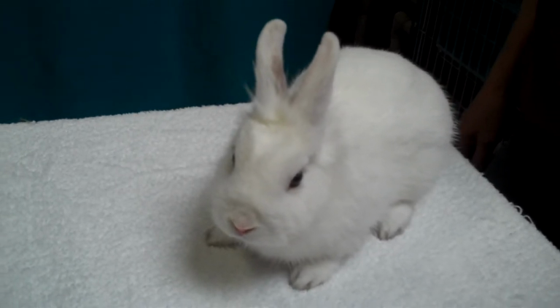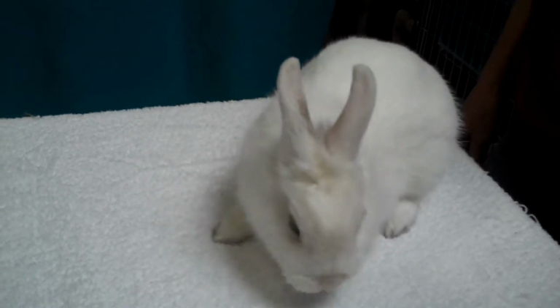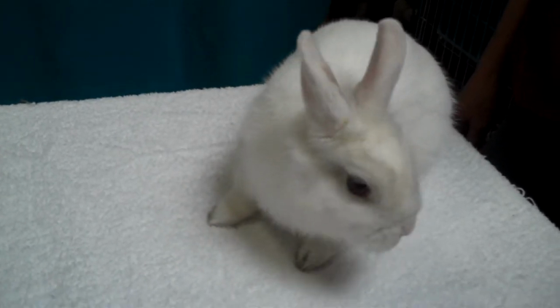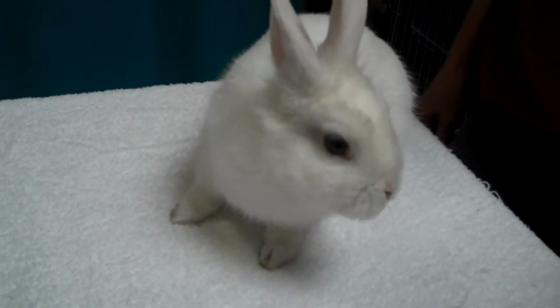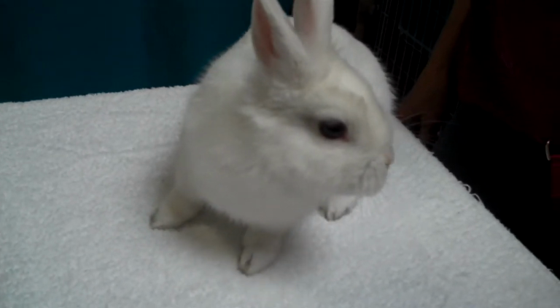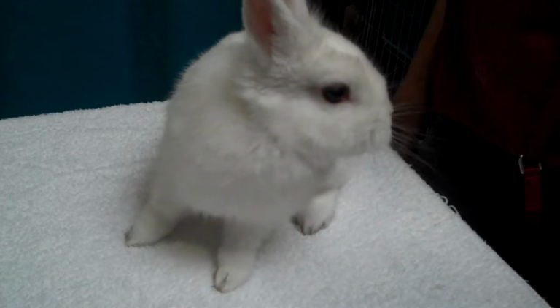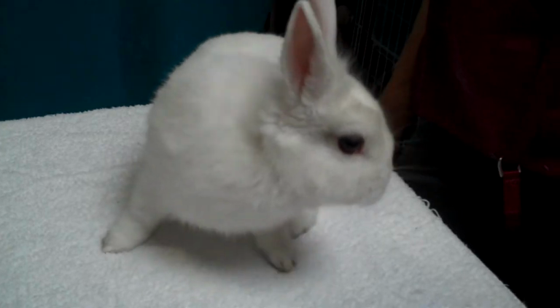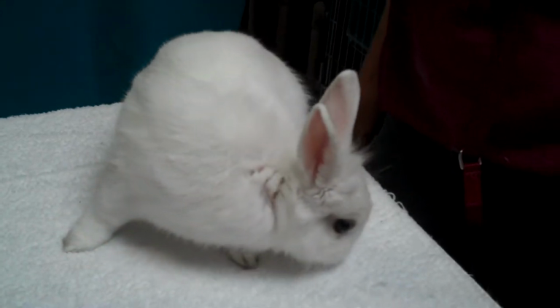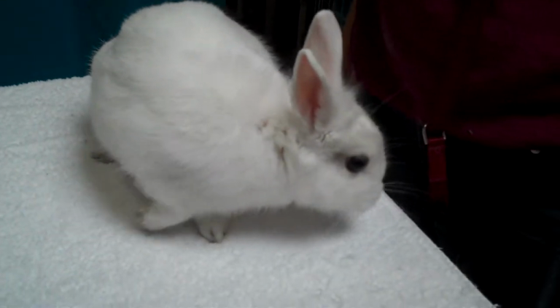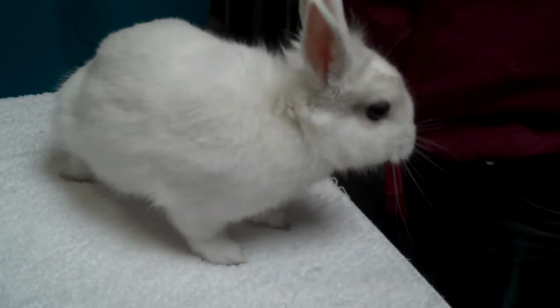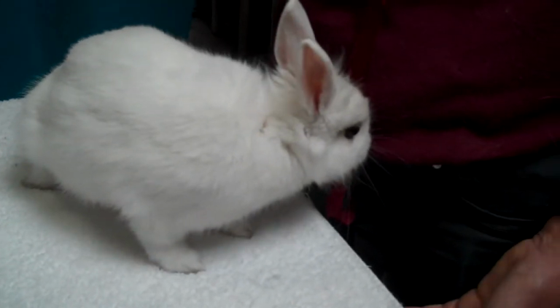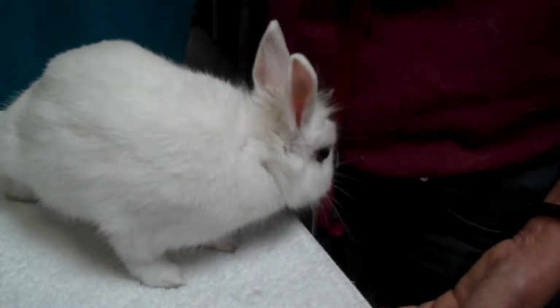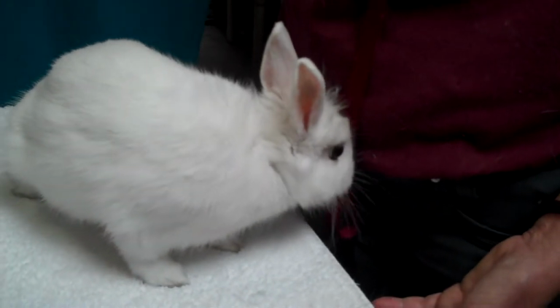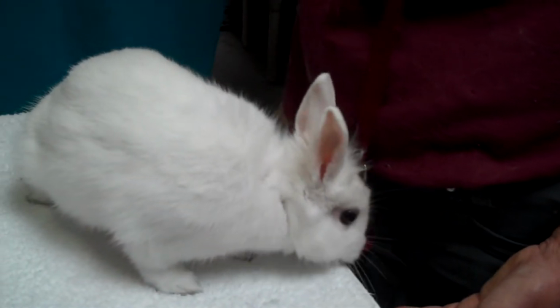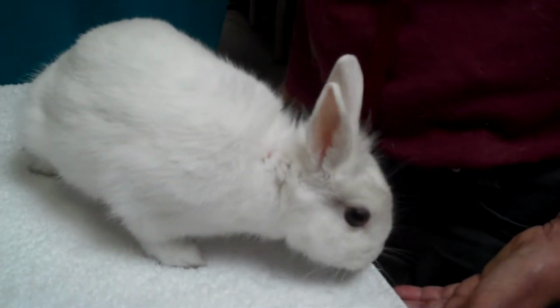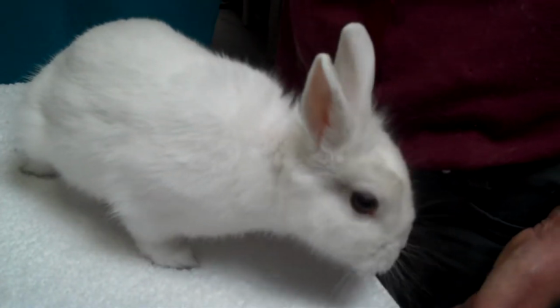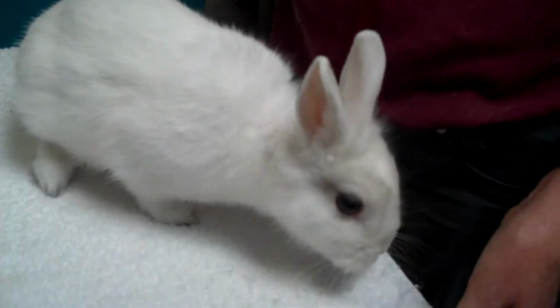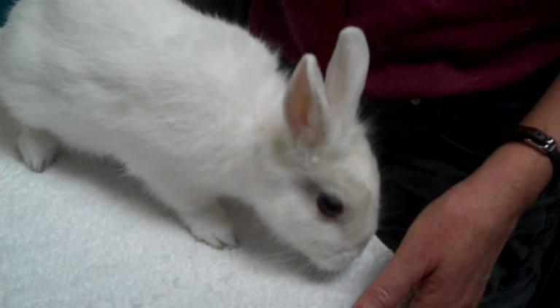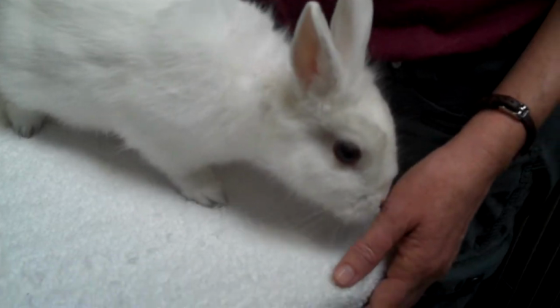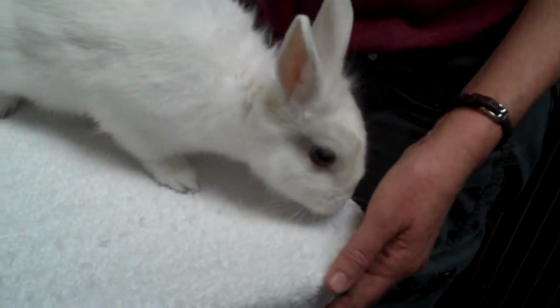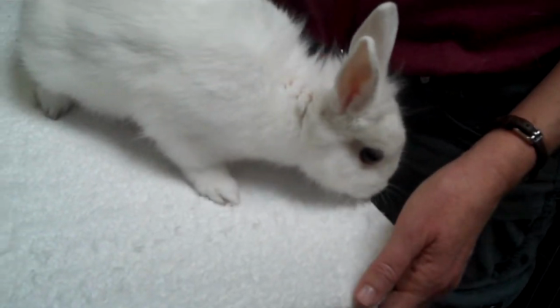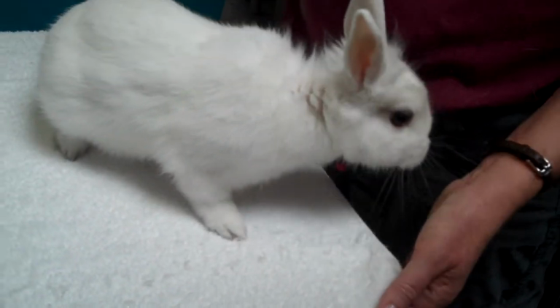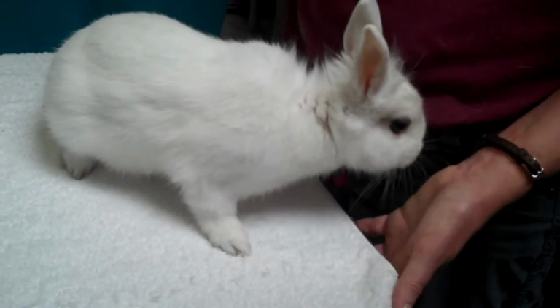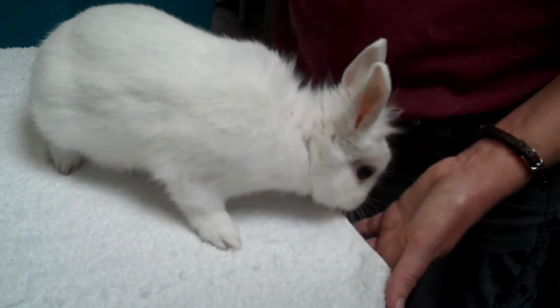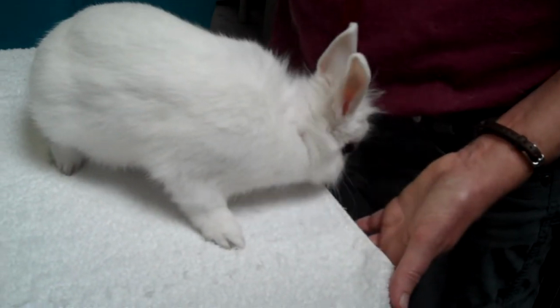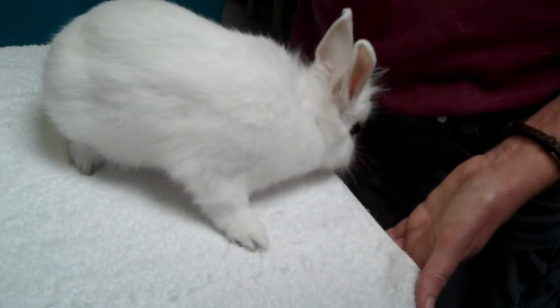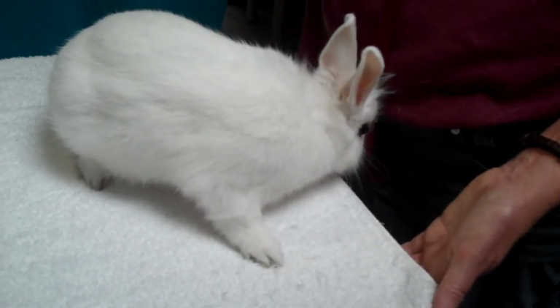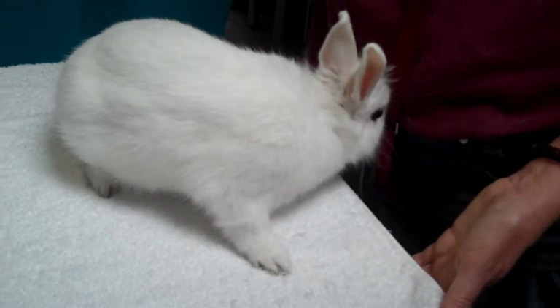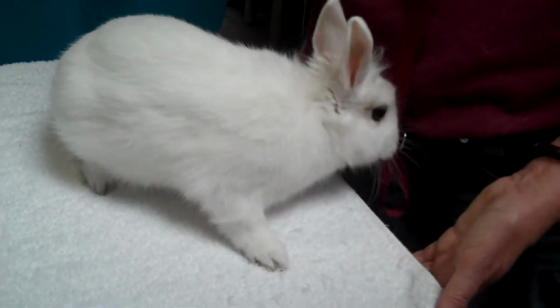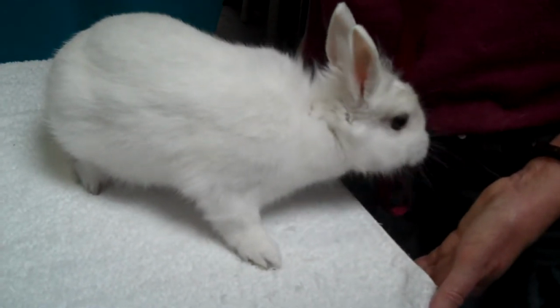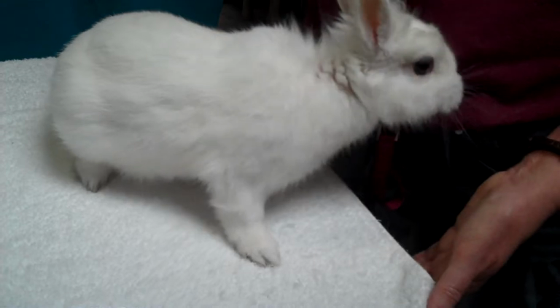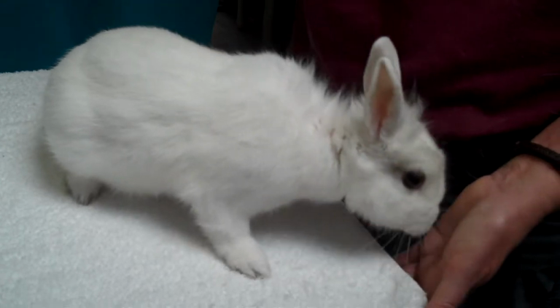Her owner surrendered her. We don't know why. But bunnies do take a little bit of time — you have to clean their cage, and sometimes people don't realize that it can be a little bit of work. But they're lovely, lovely pets.